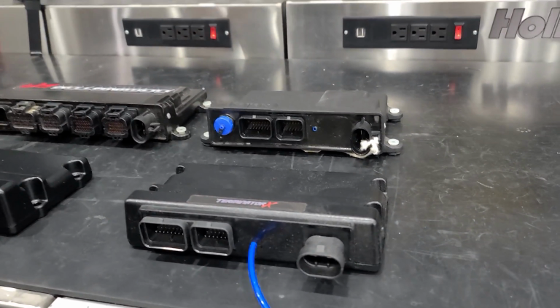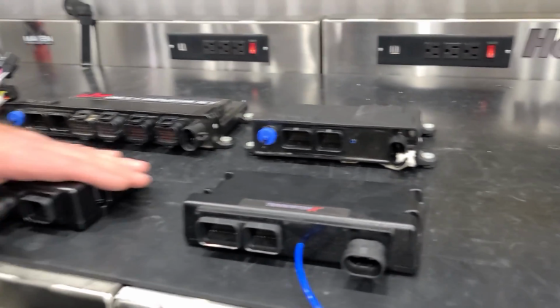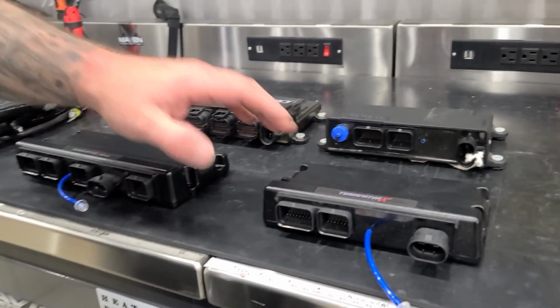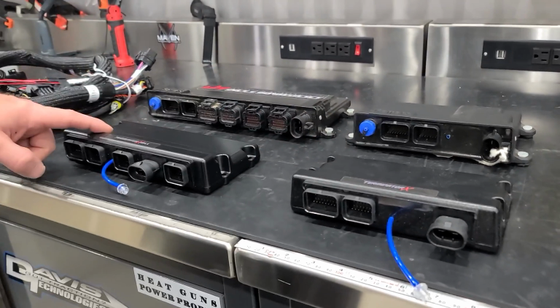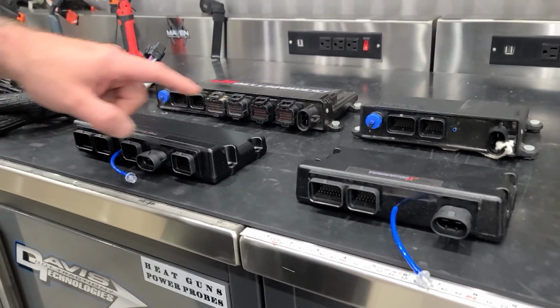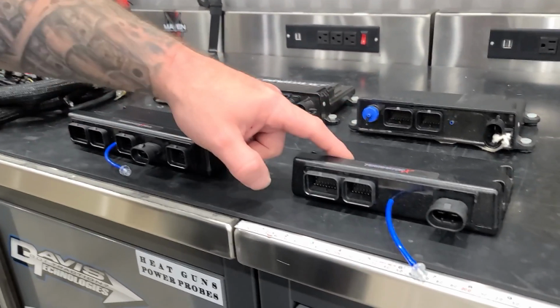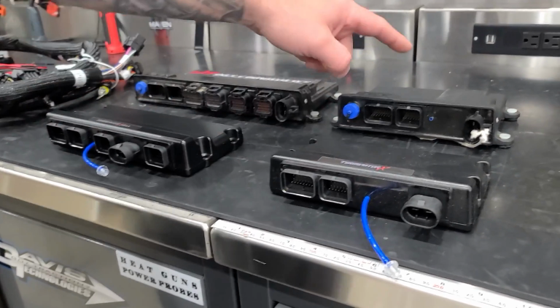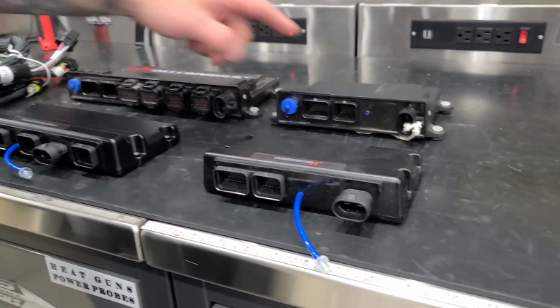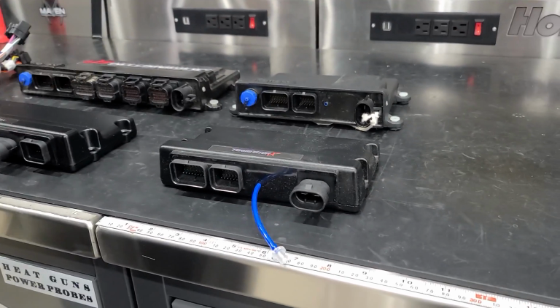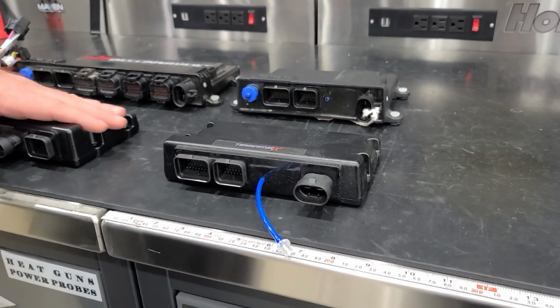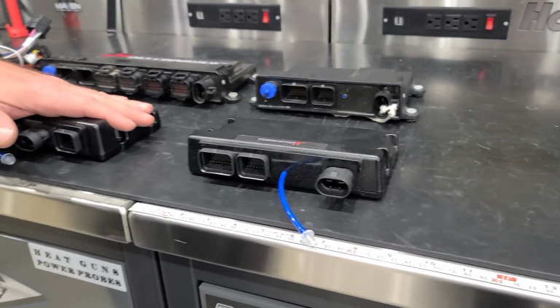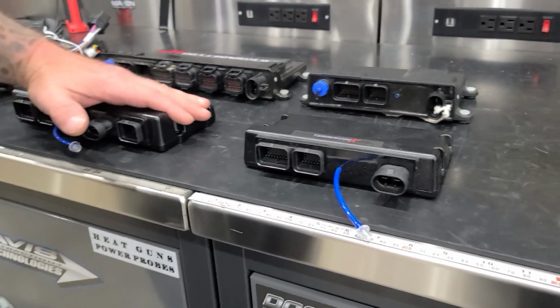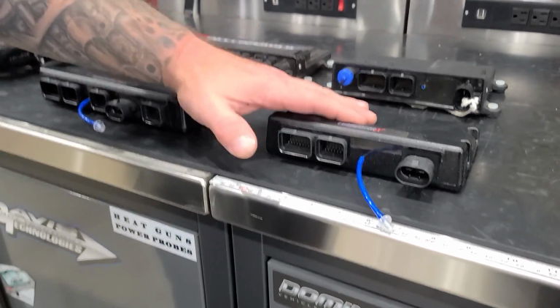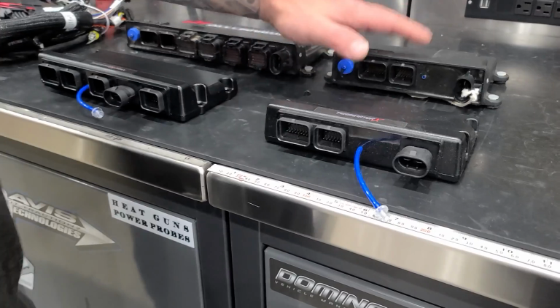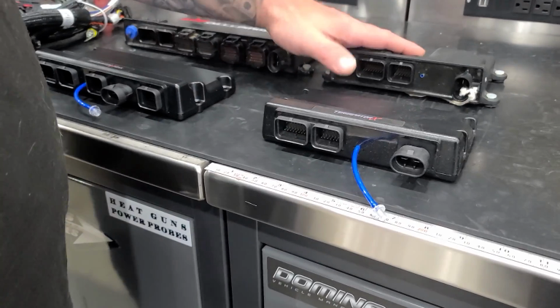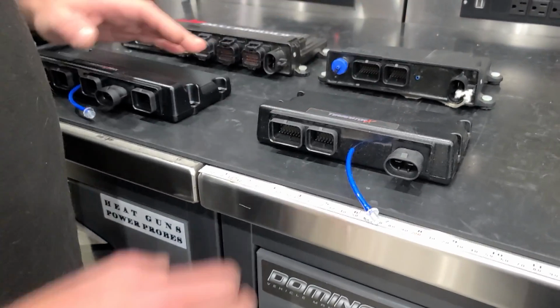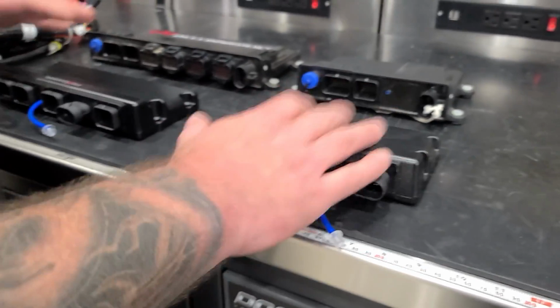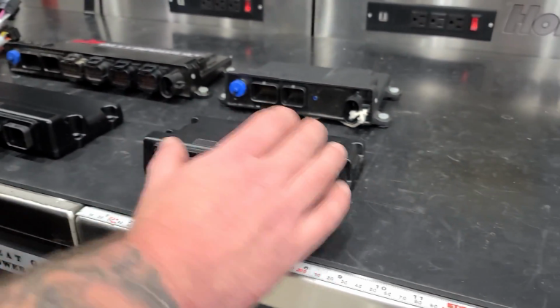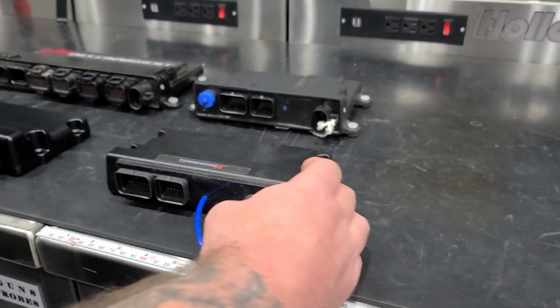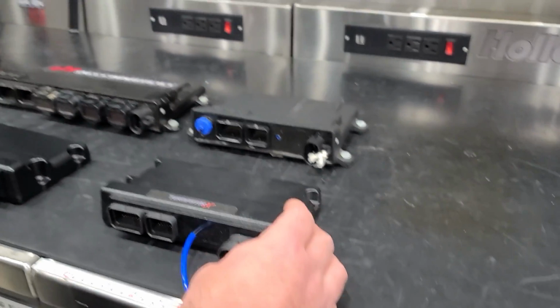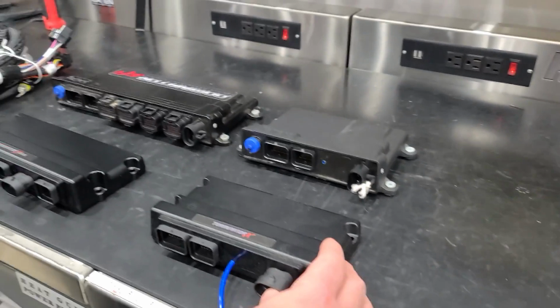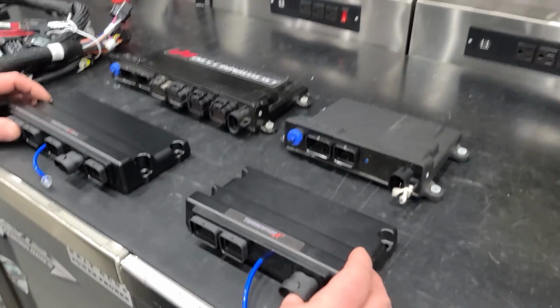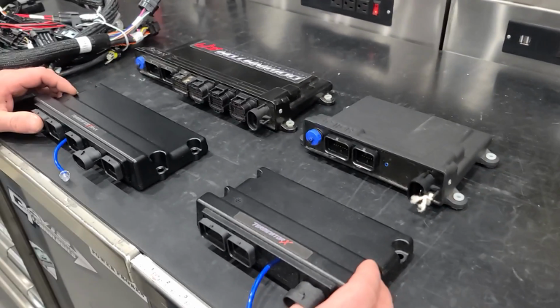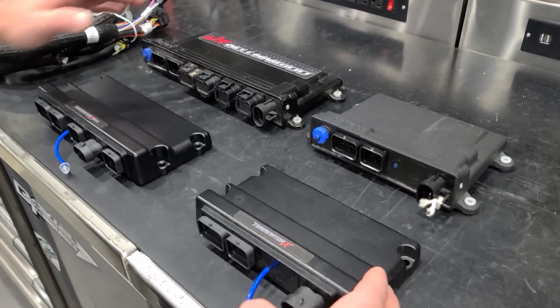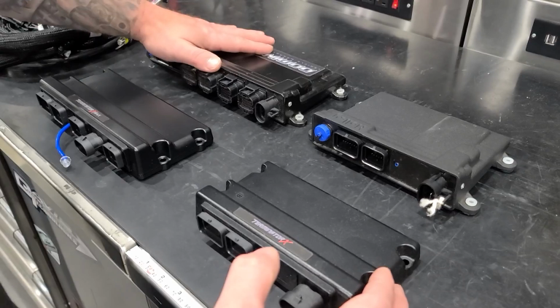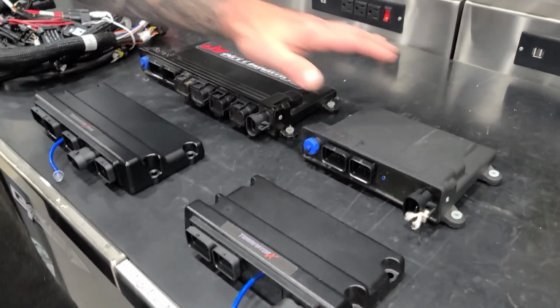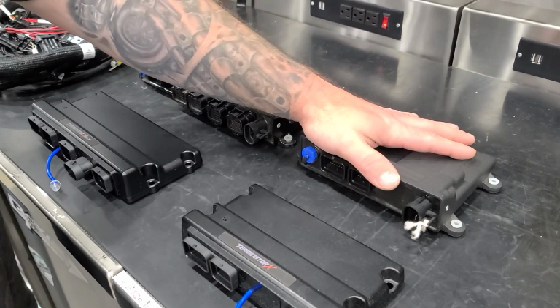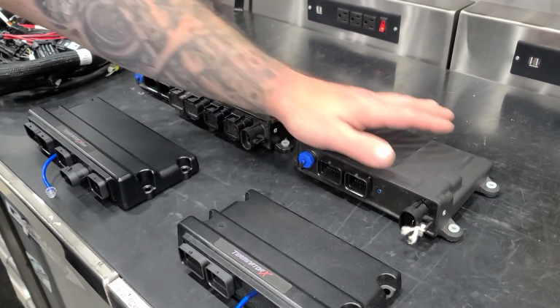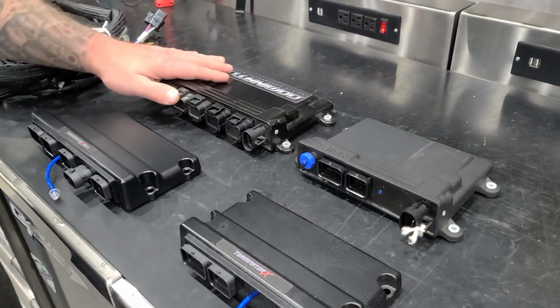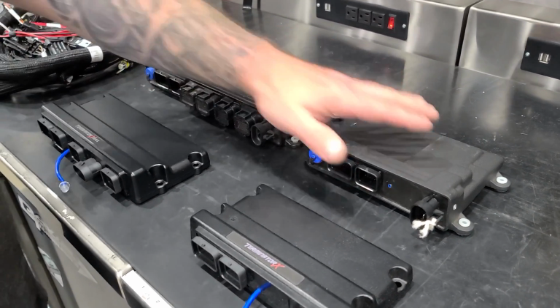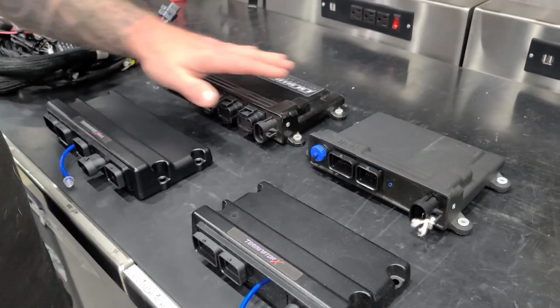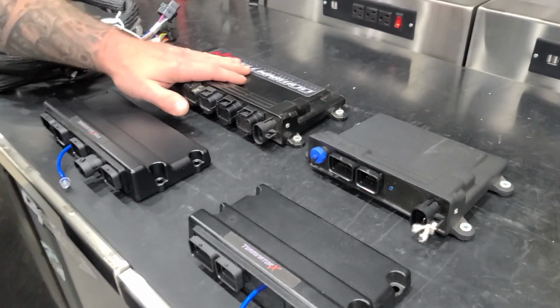In fact, all three of these — Terminator X Max, Terminator X, and HP — they all have 8 injector drivers in them. But again, the Terminator X series is only high impedance, where the HP is high and low impedance. So the HP will run either high or low impedance injectors.